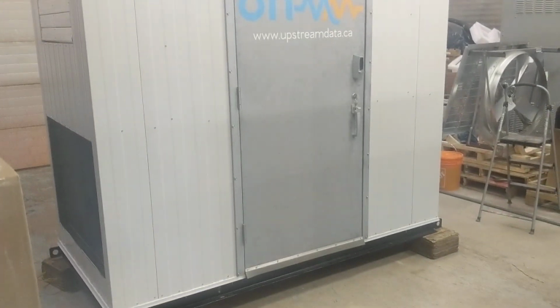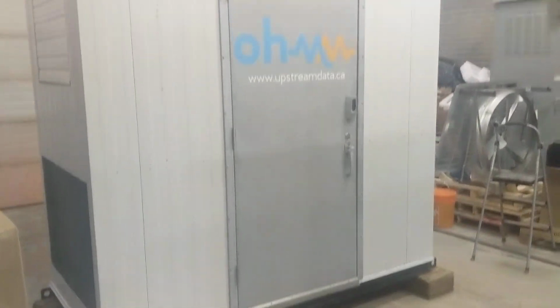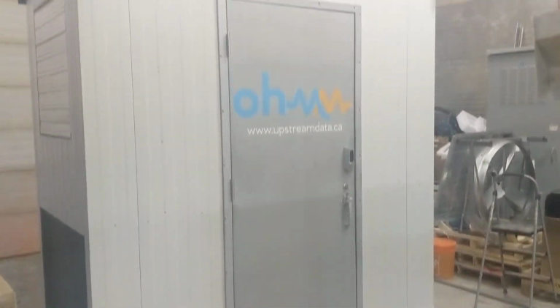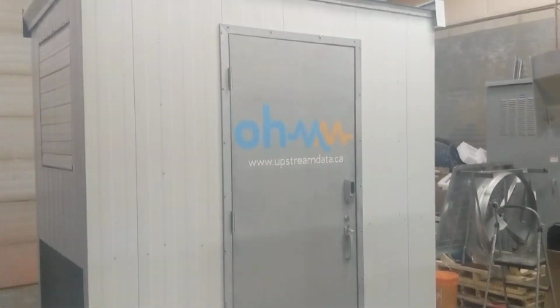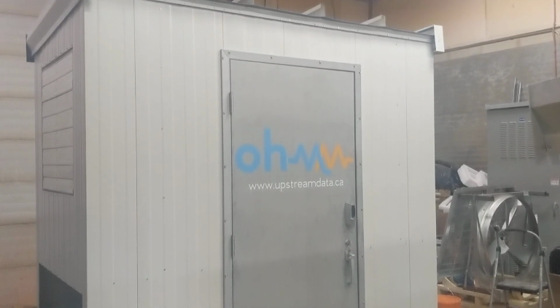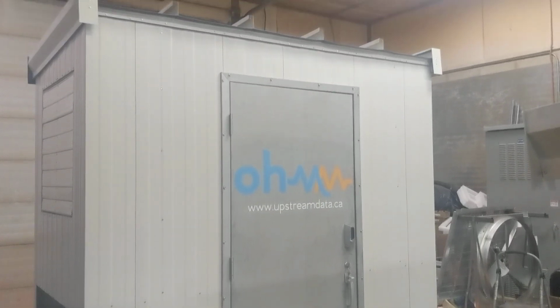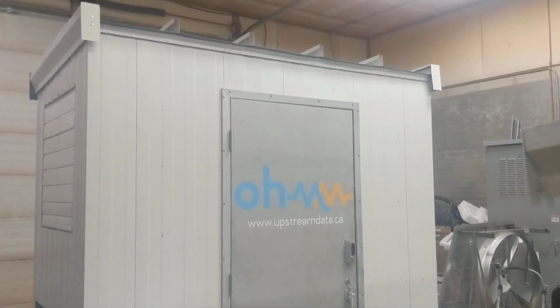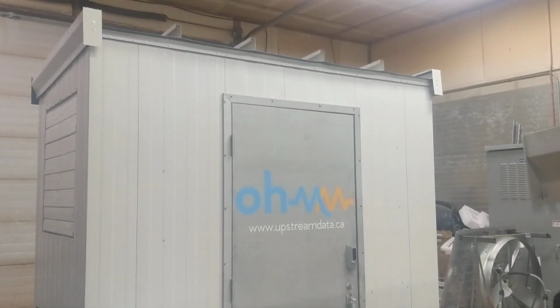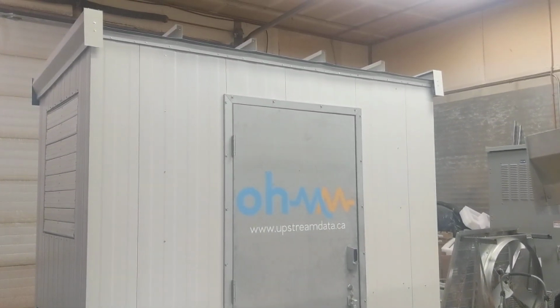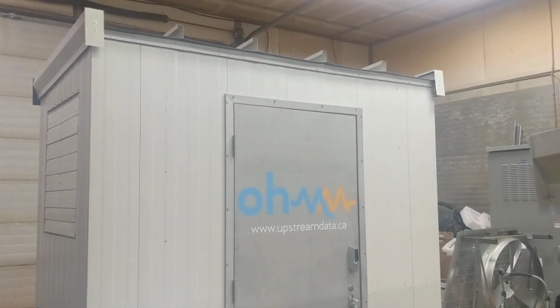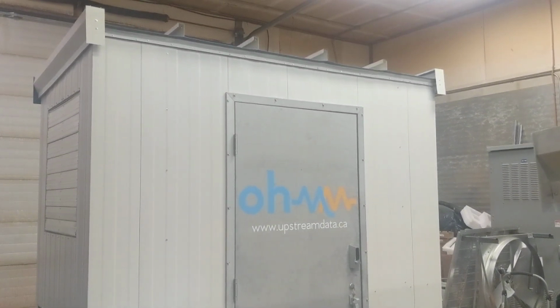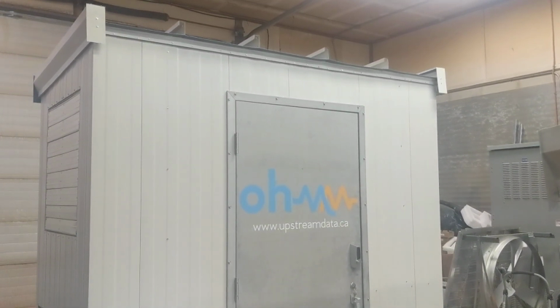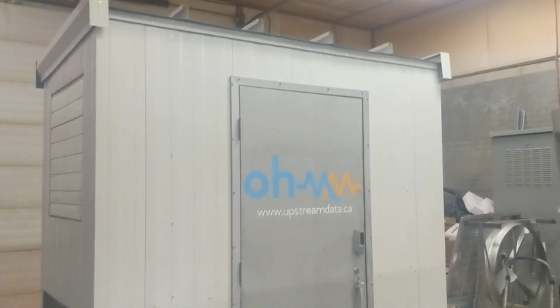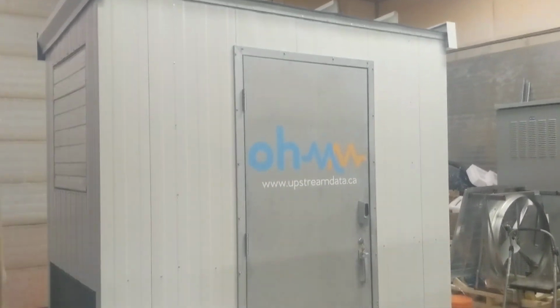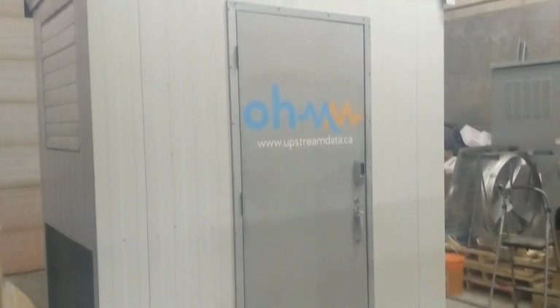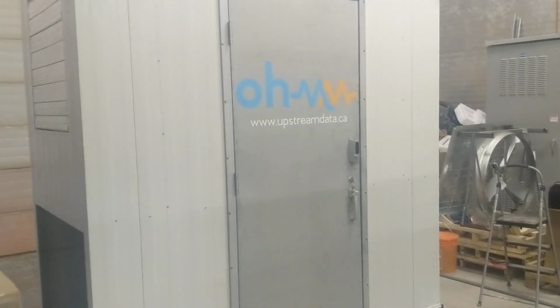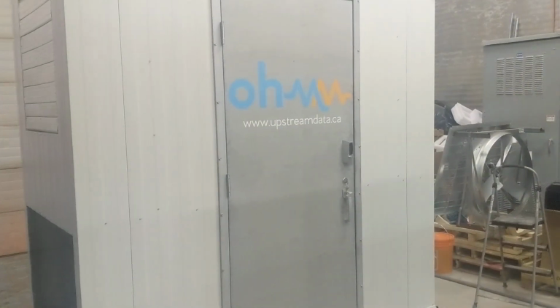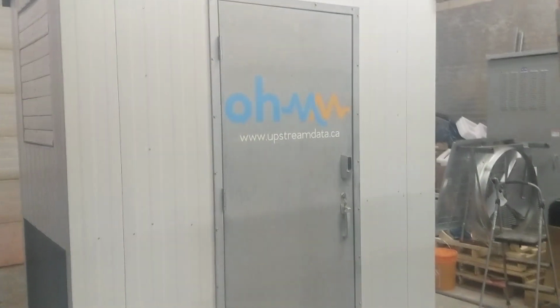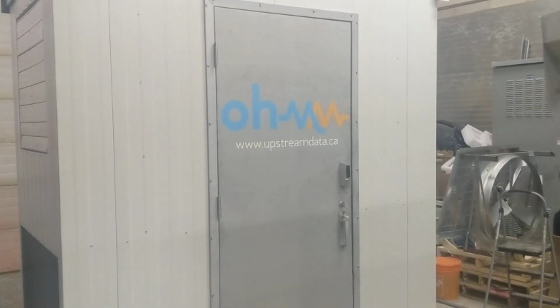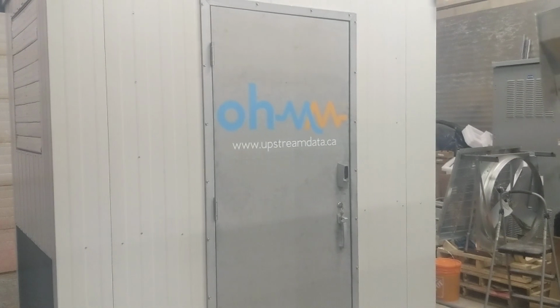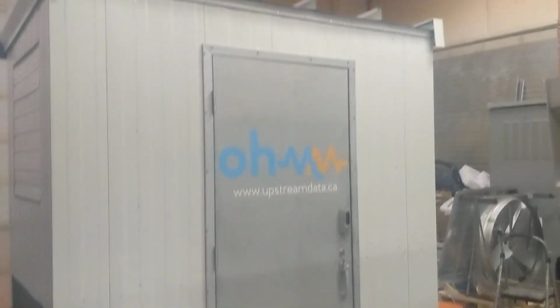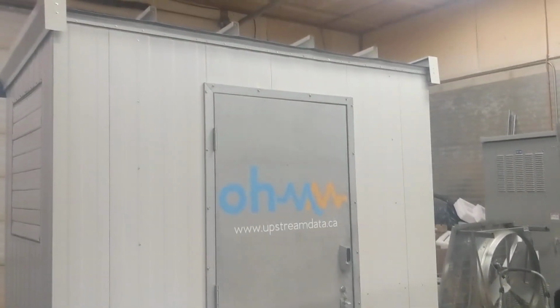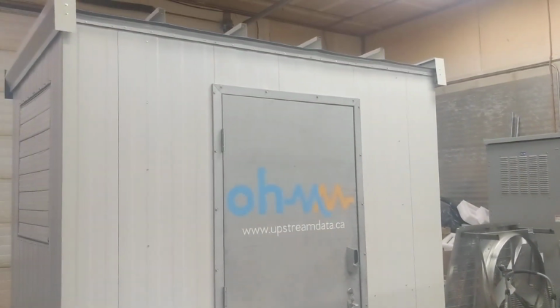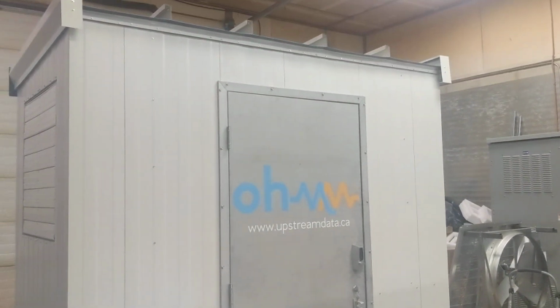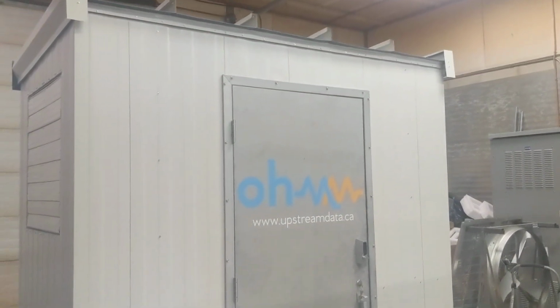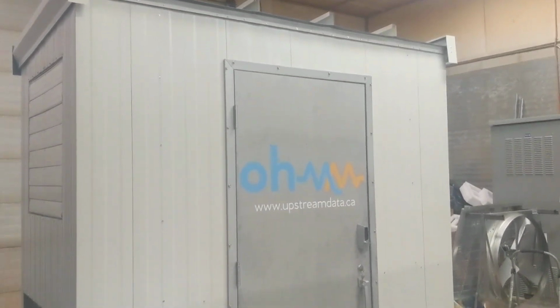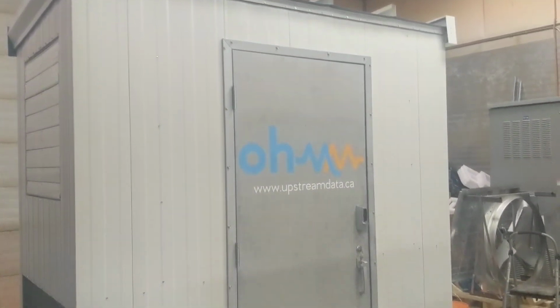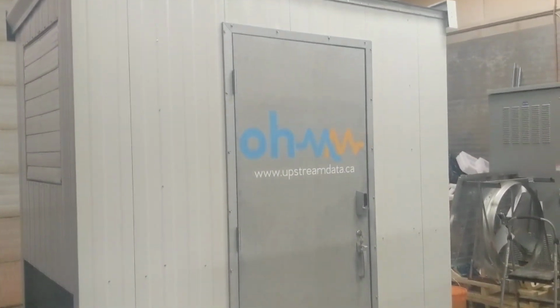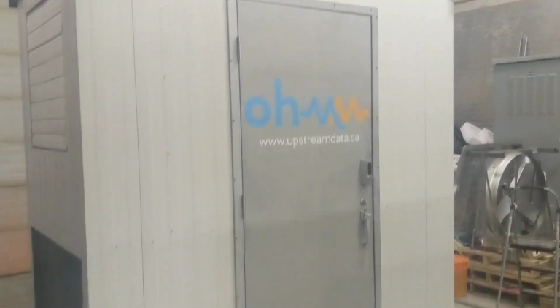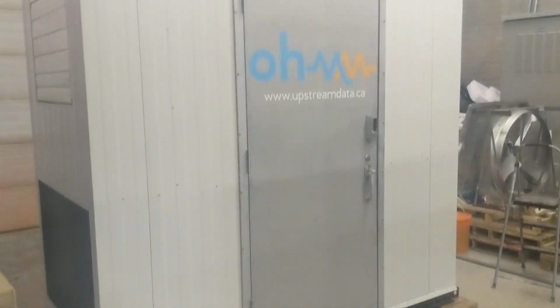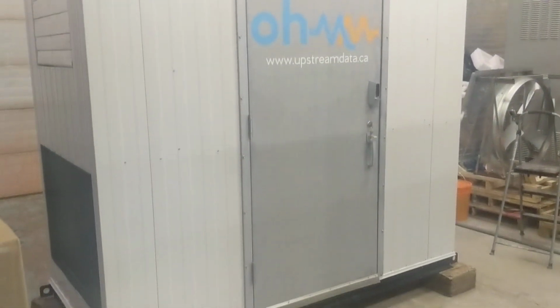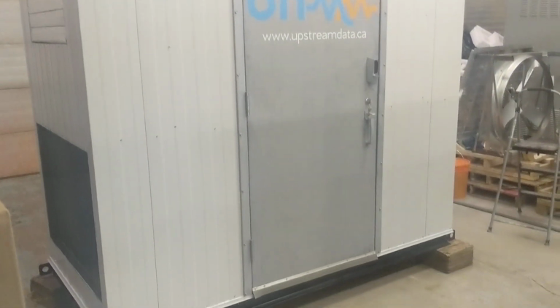This is a quick video on our Hash Hut series. This is a small eight-foot by four-foot Hash Hut, but they're all basically the same — they just extend in length.